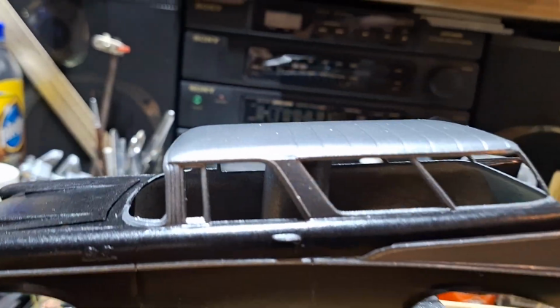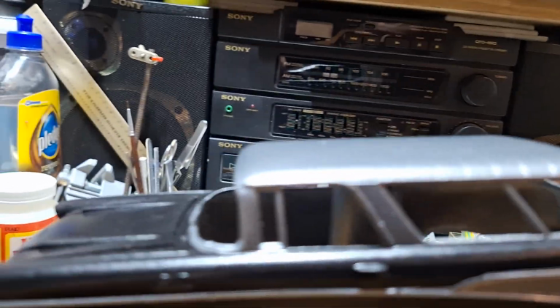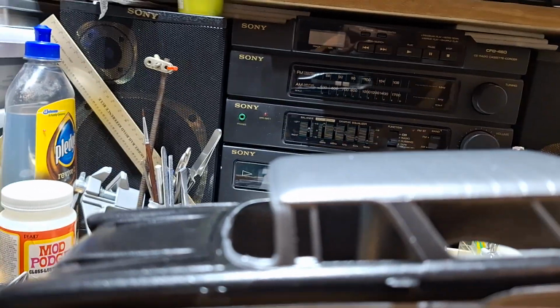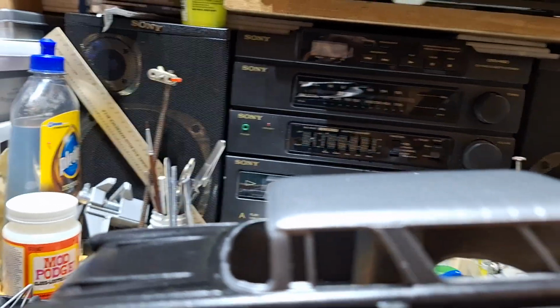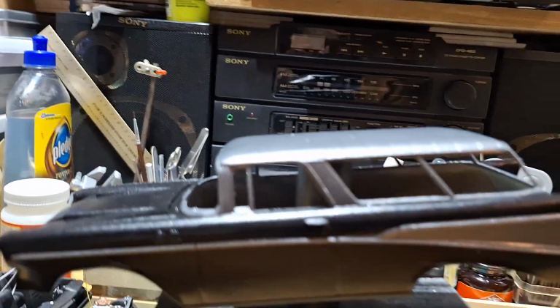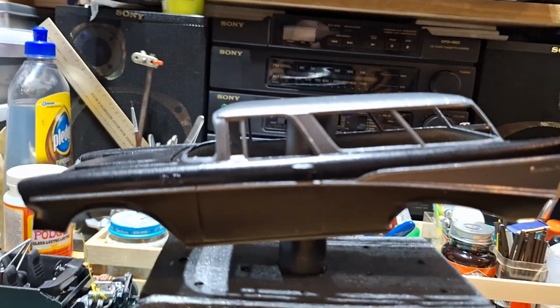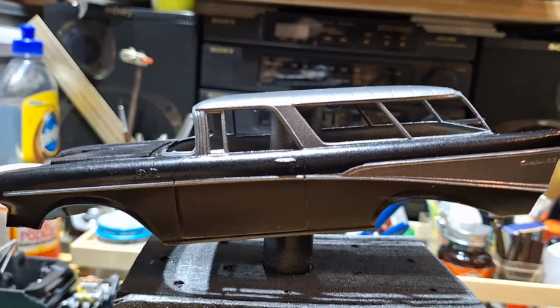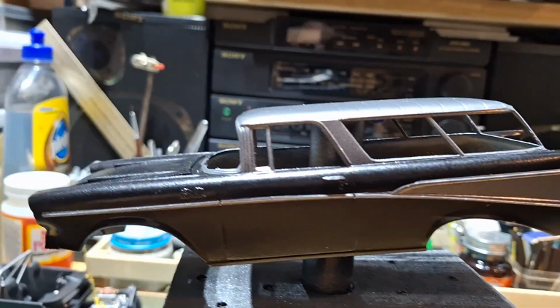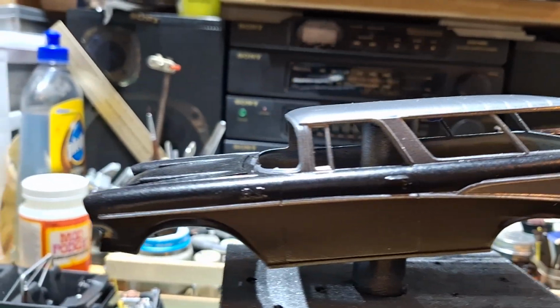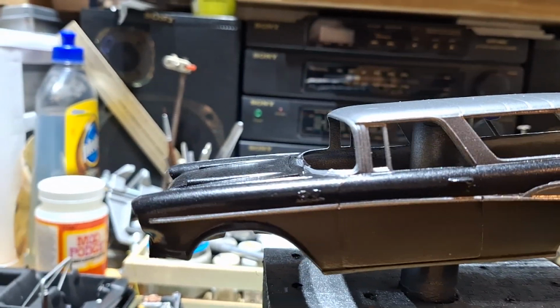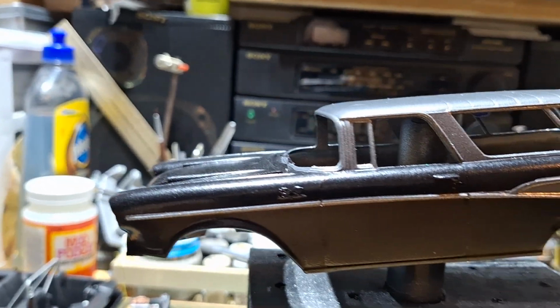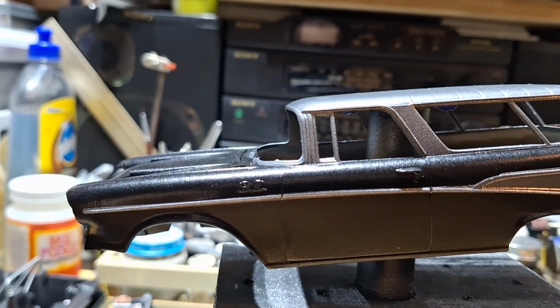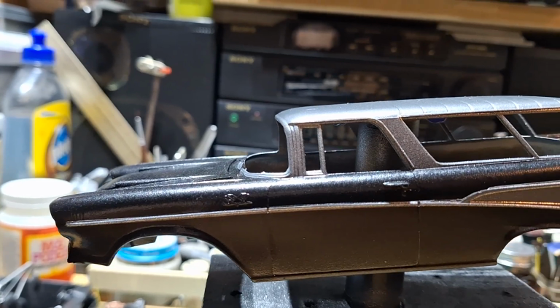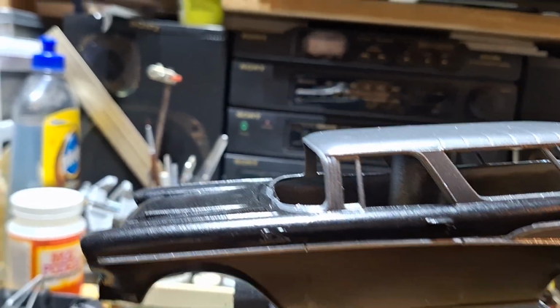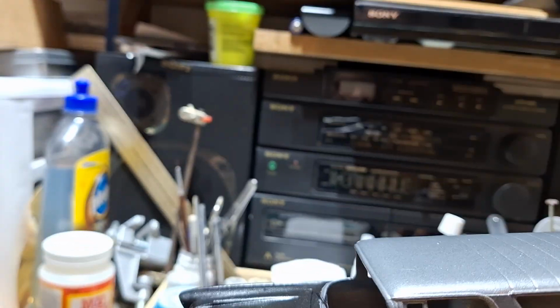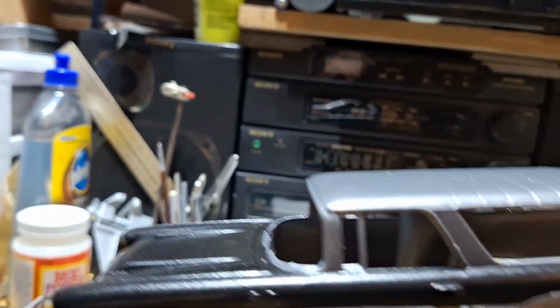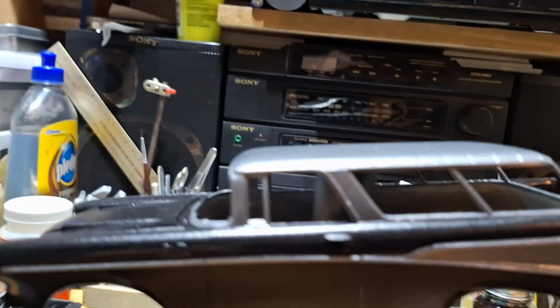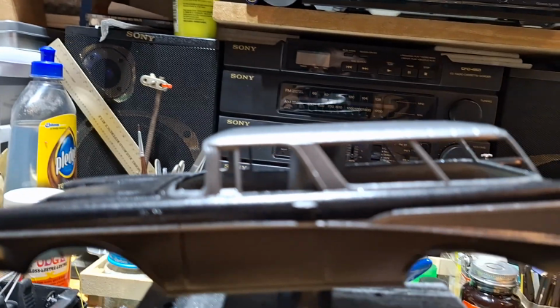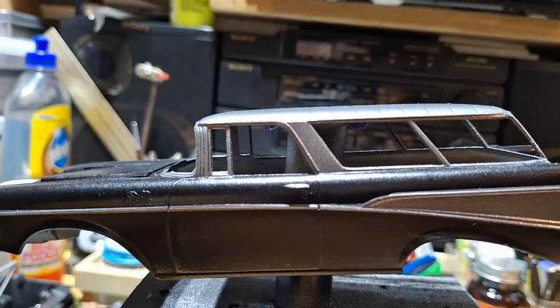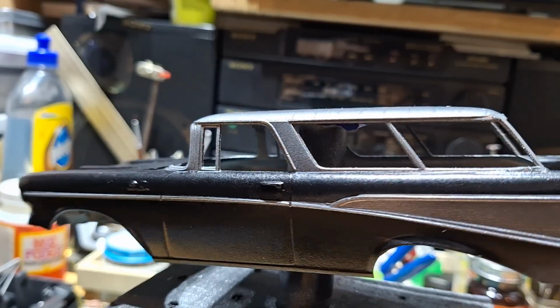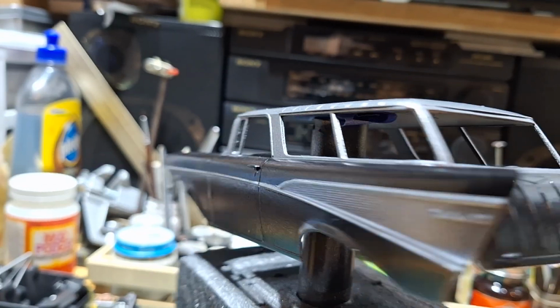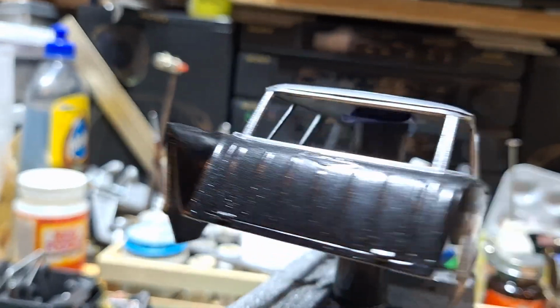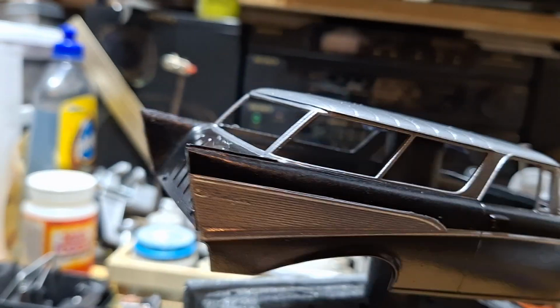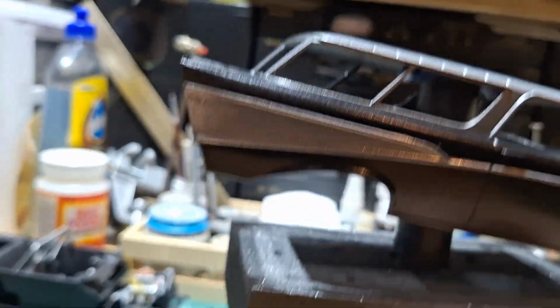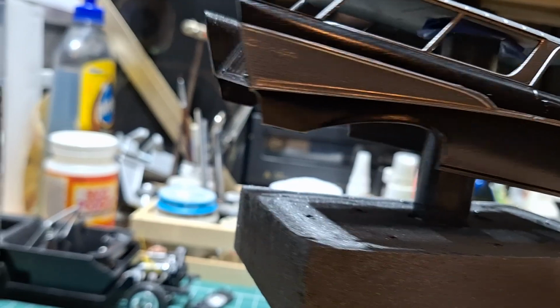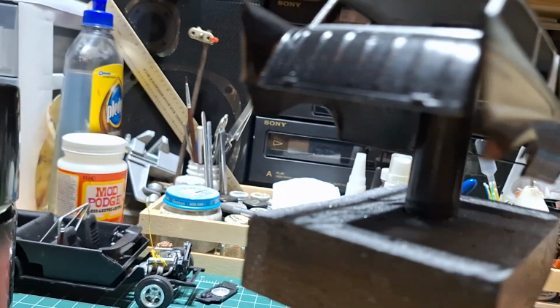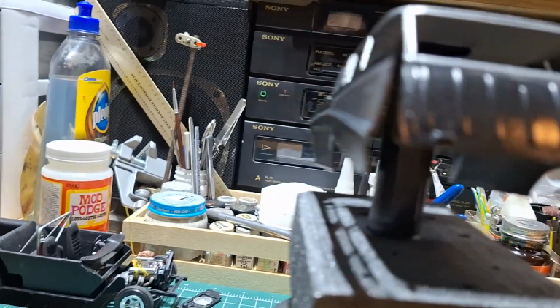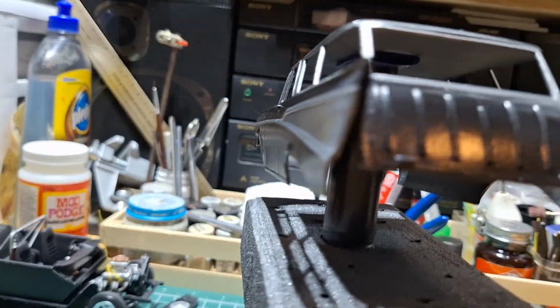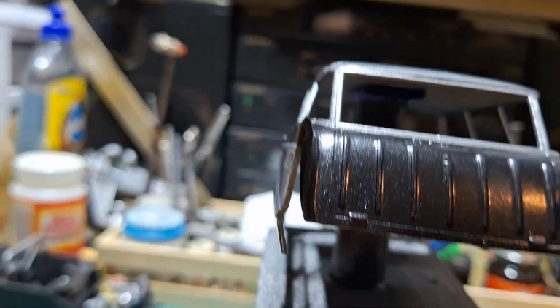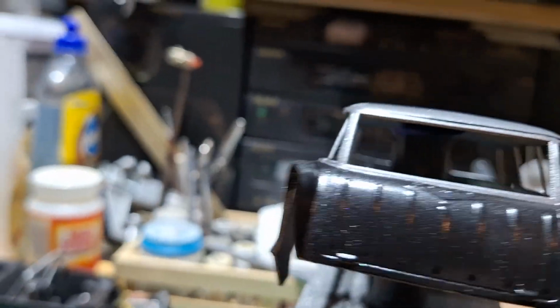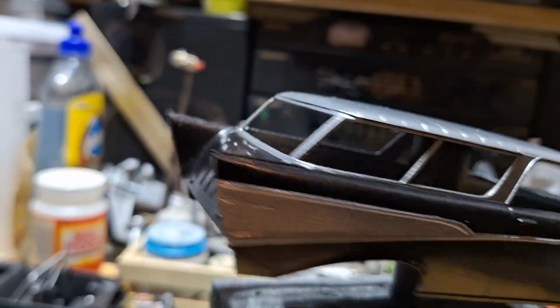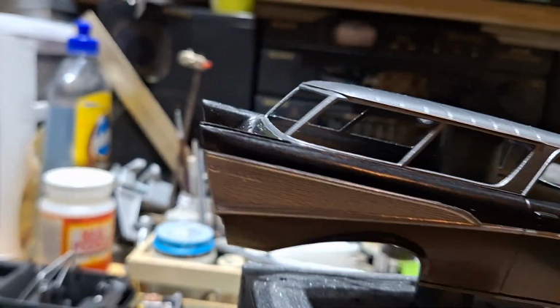You gotta see this thing in person. It's sharp. I did a real good job taking my time, taping it up. It's flawless.